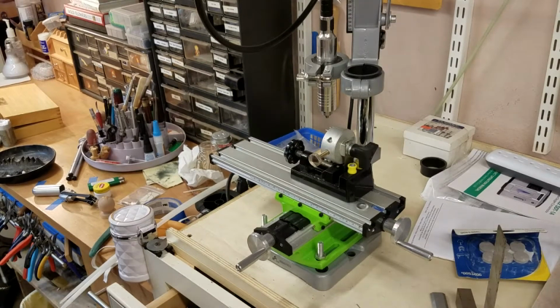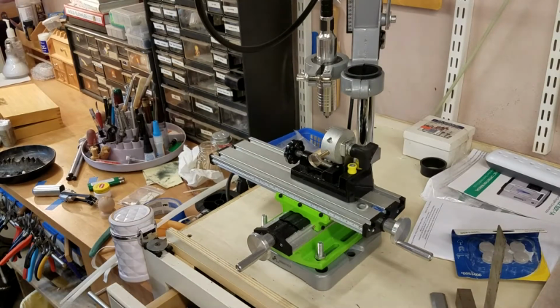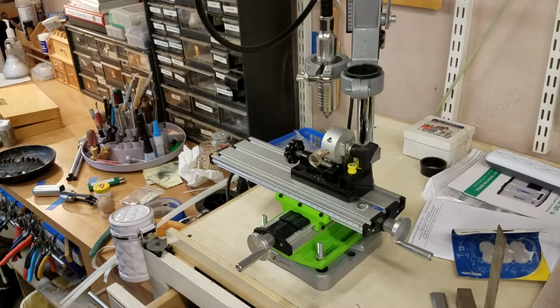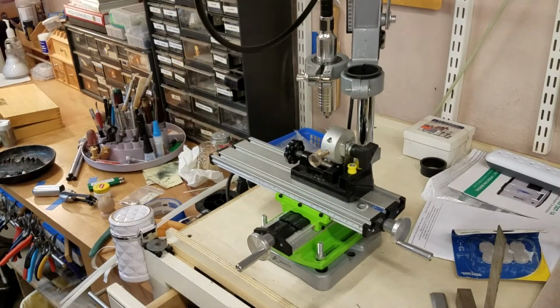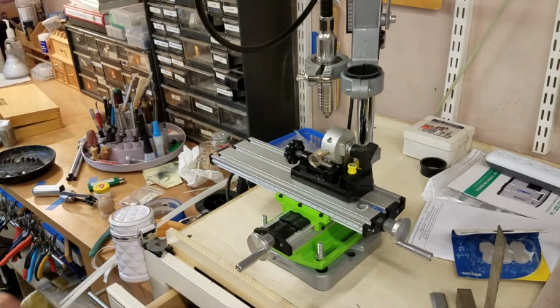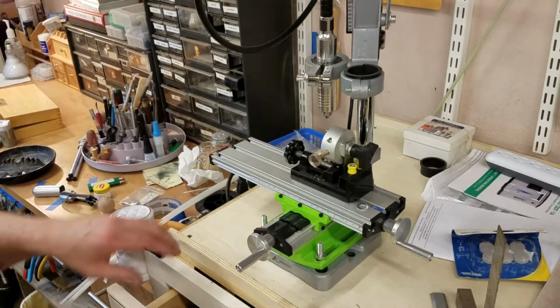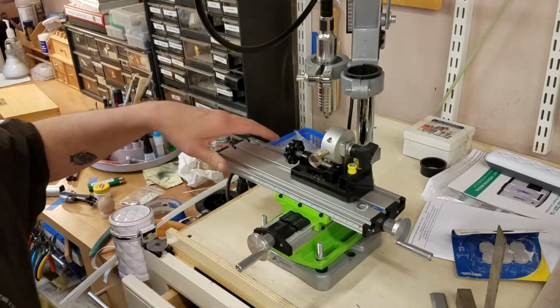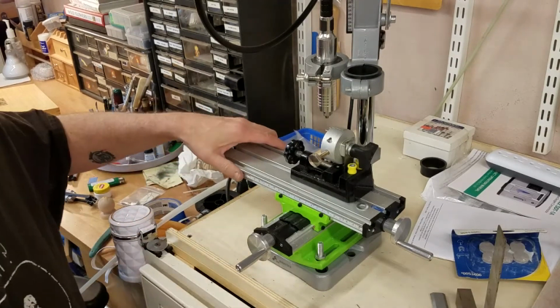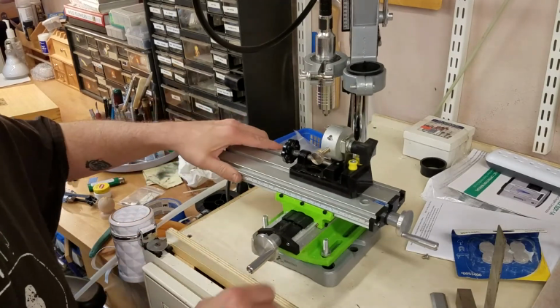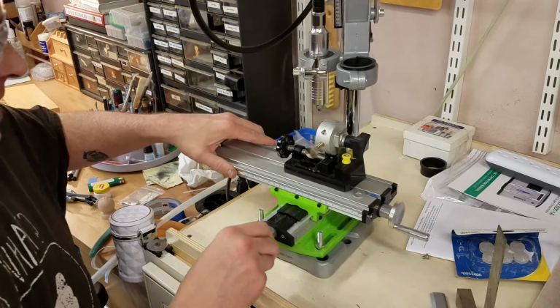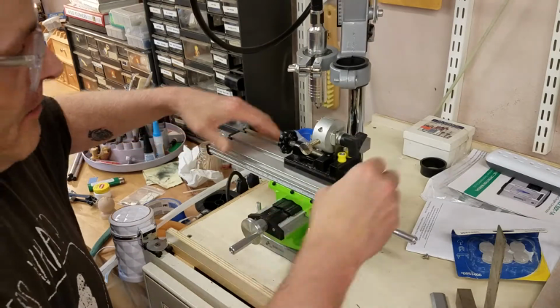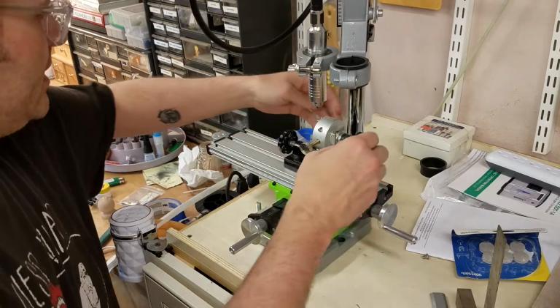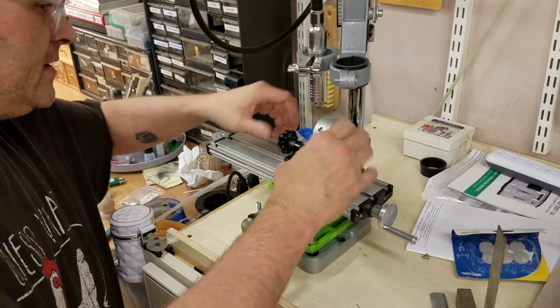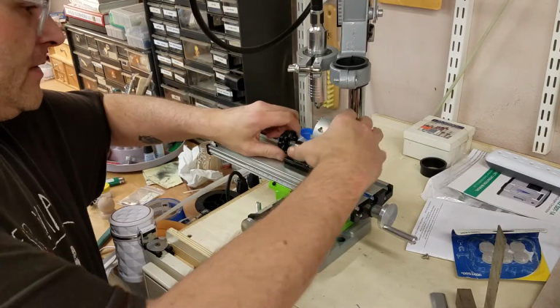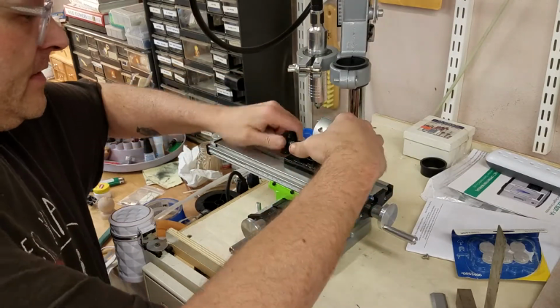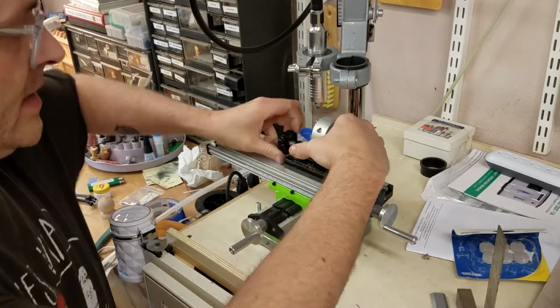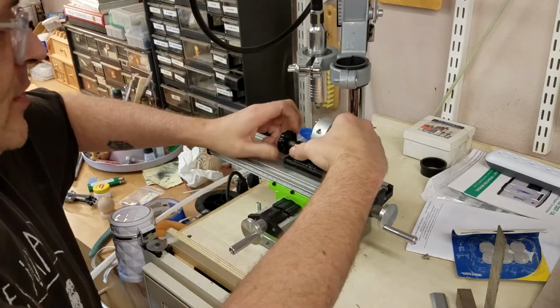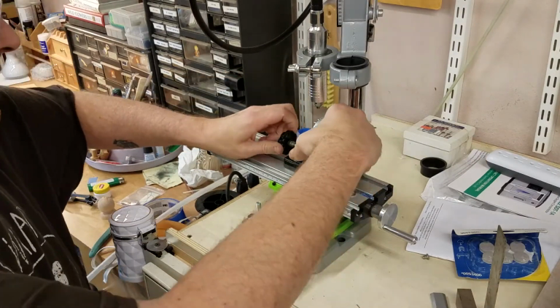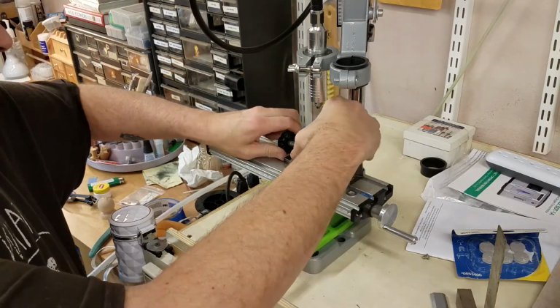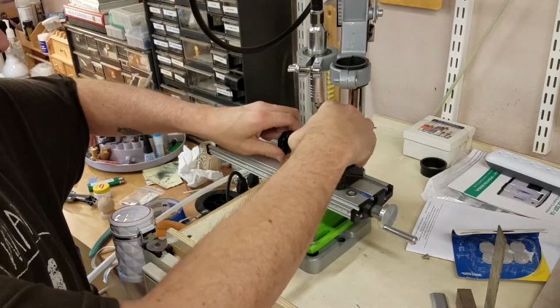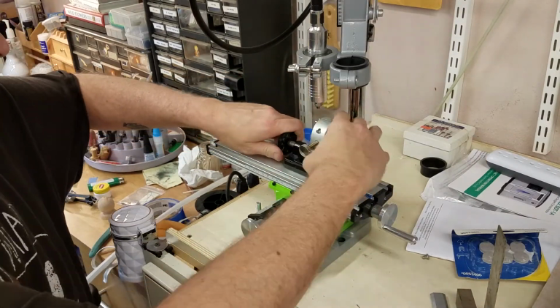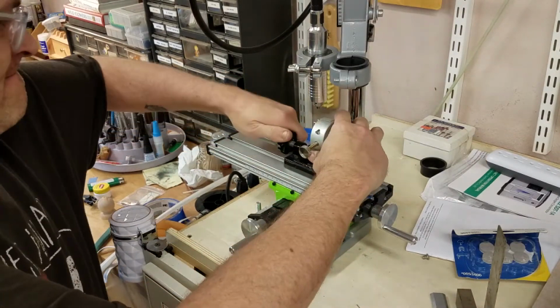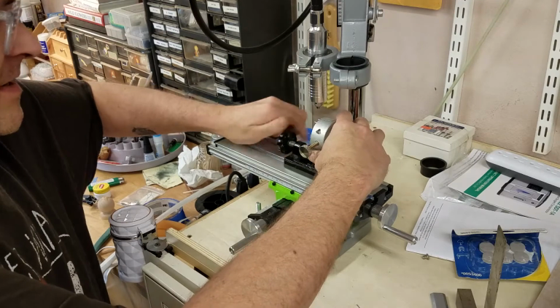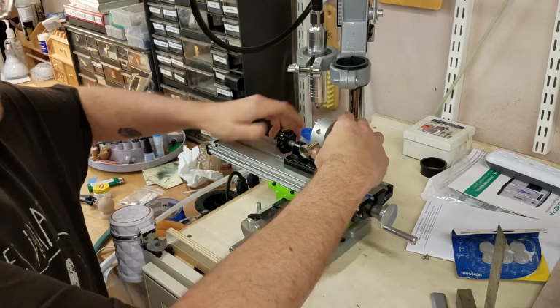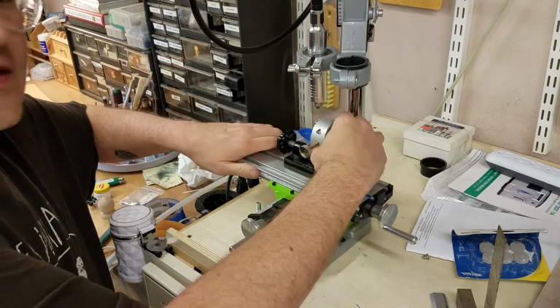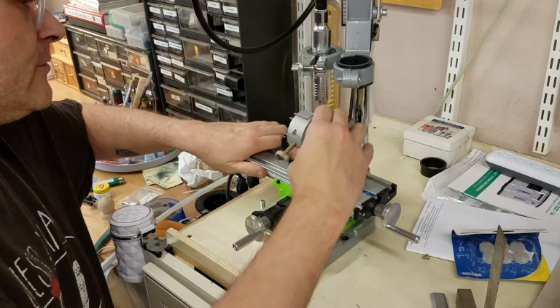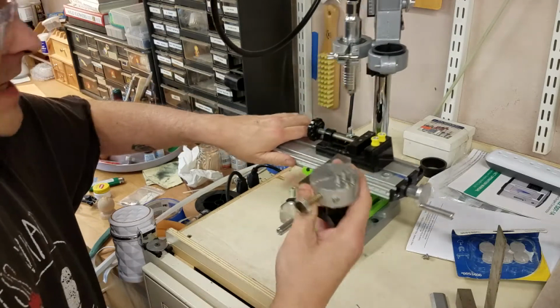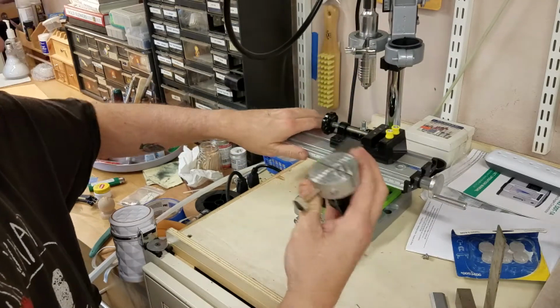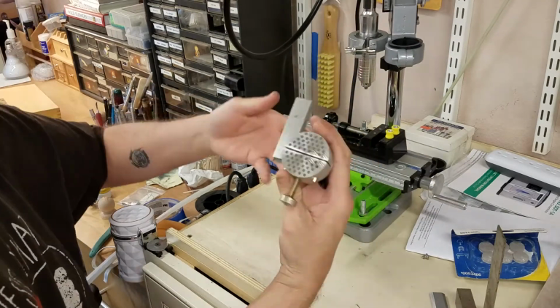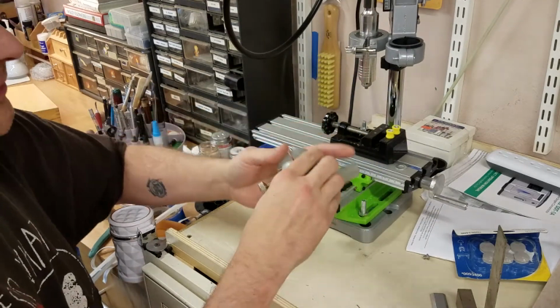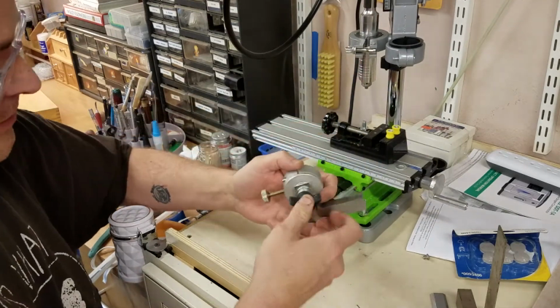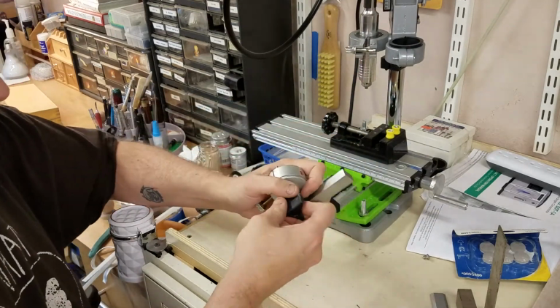Someone just asked me about the jig I made here, and I only posted pictures. I'll show you how I made it — I'll recognize how I made it but I'm going to show you what I did.